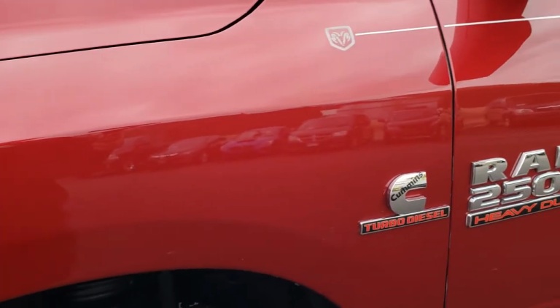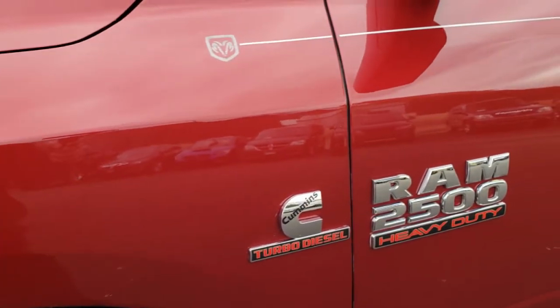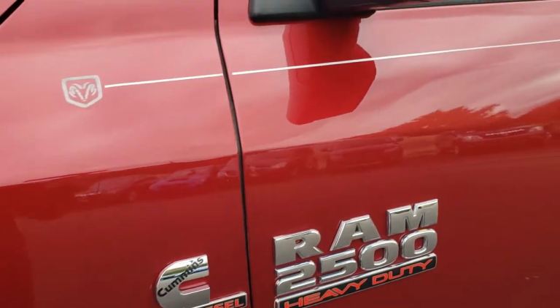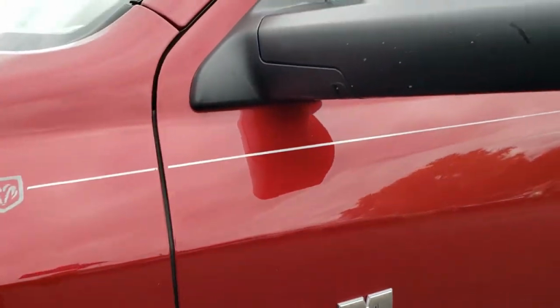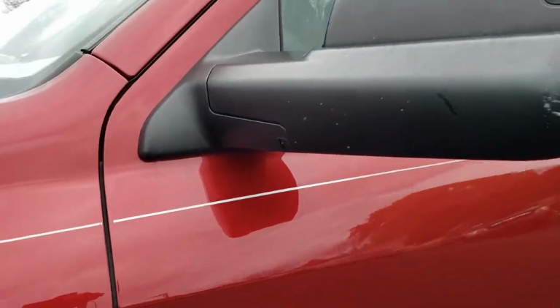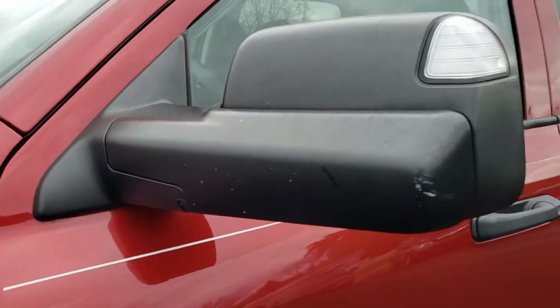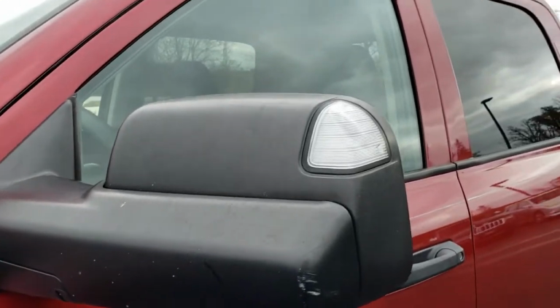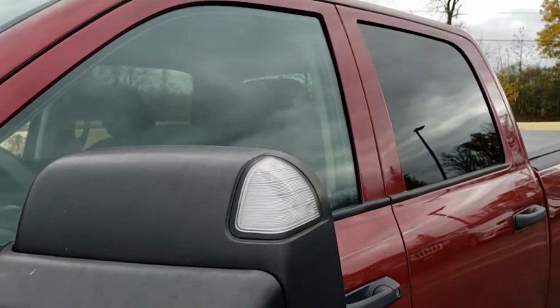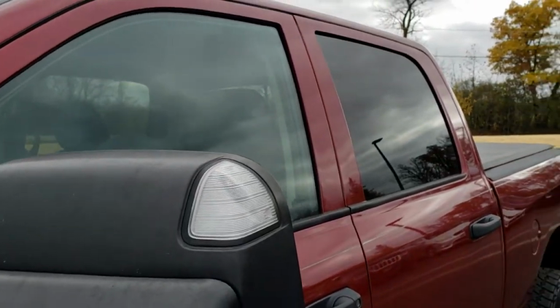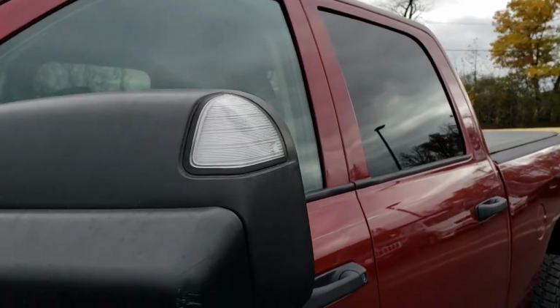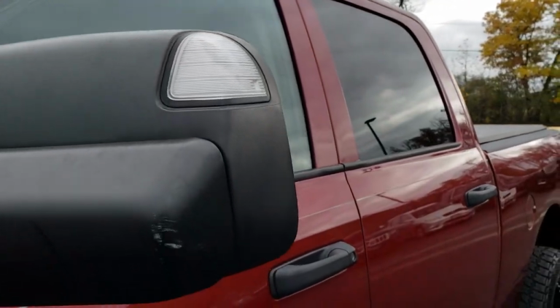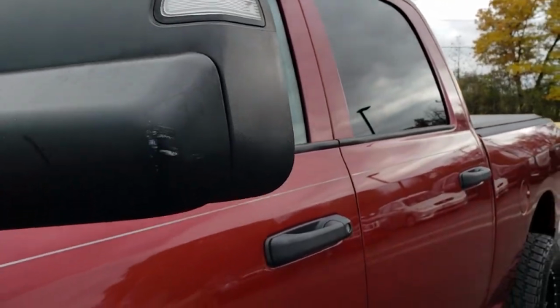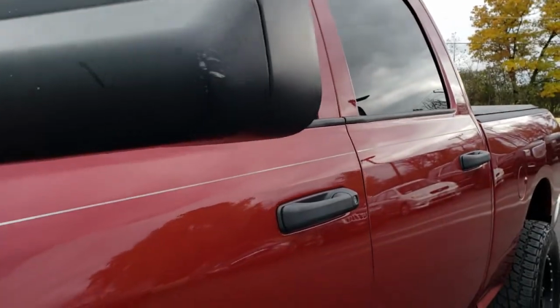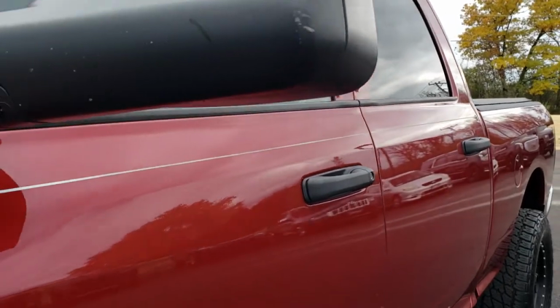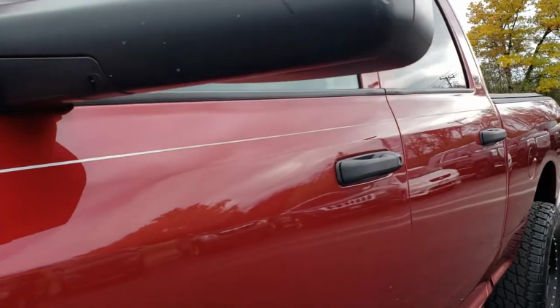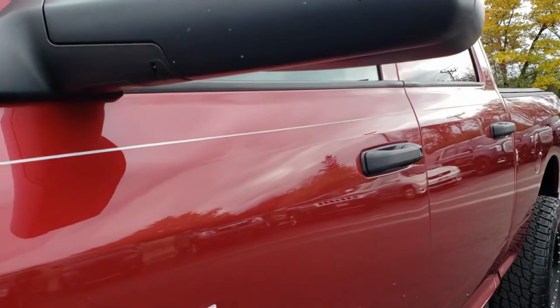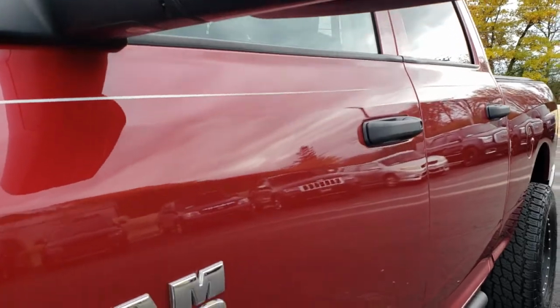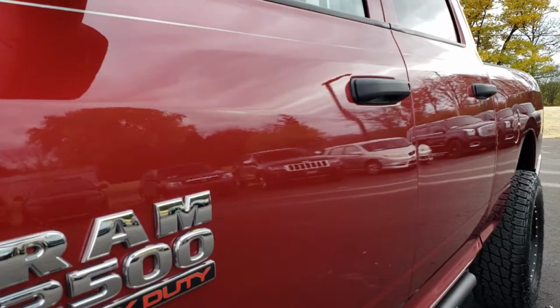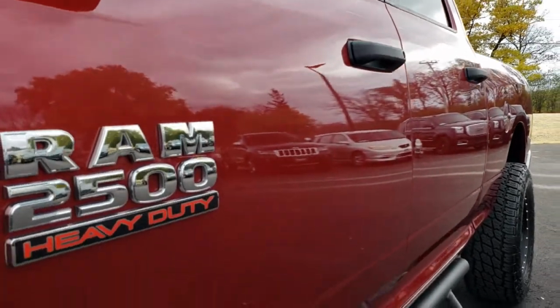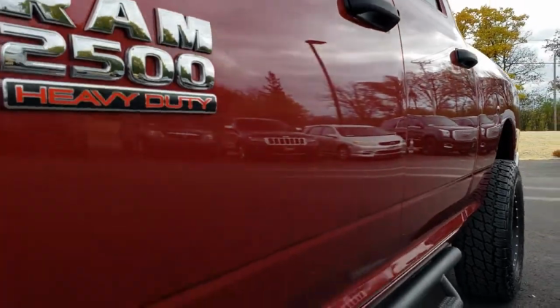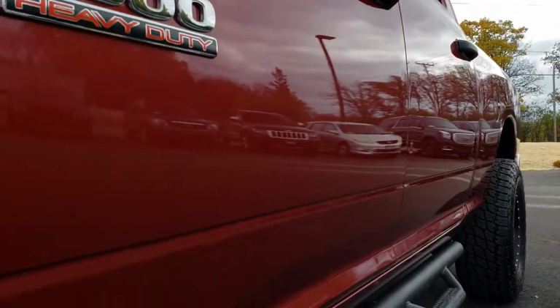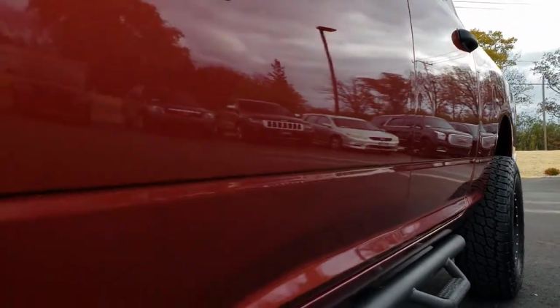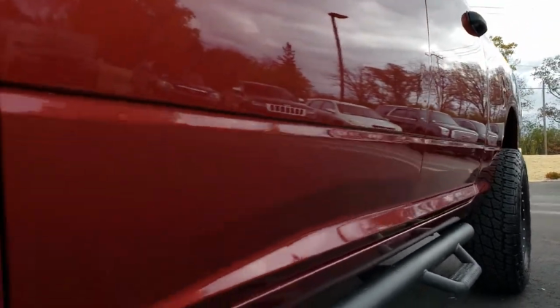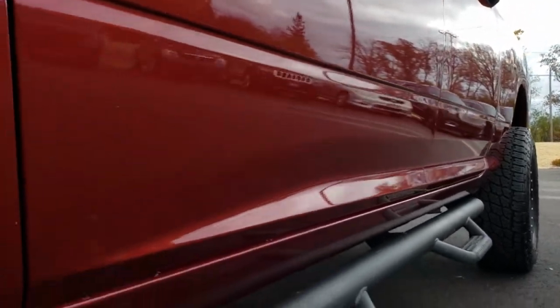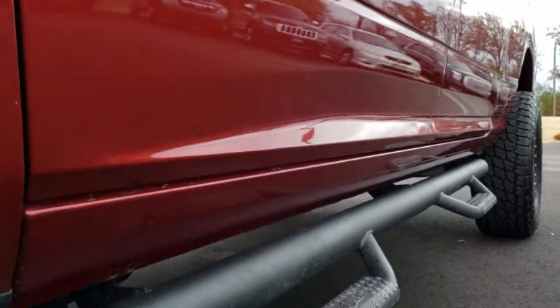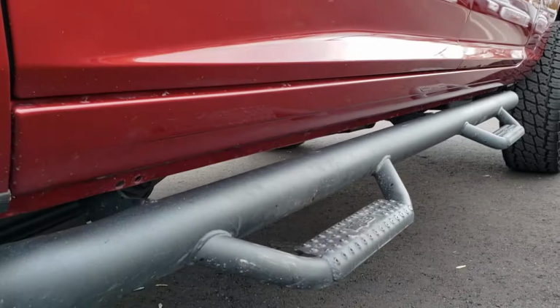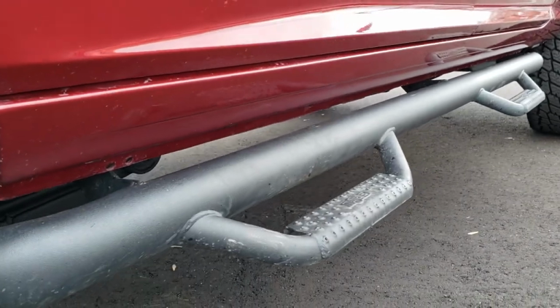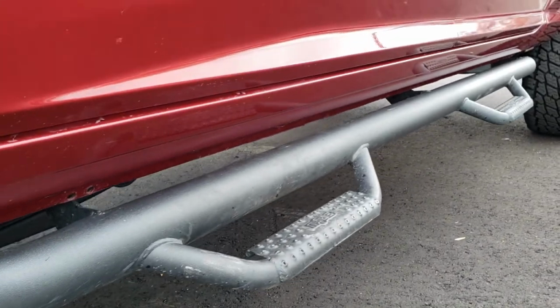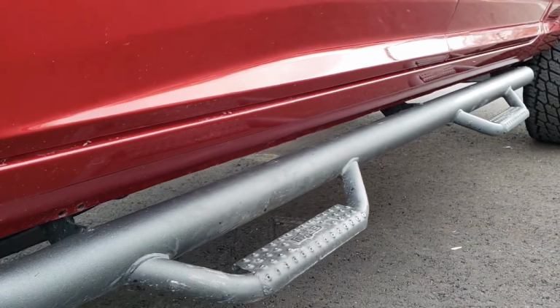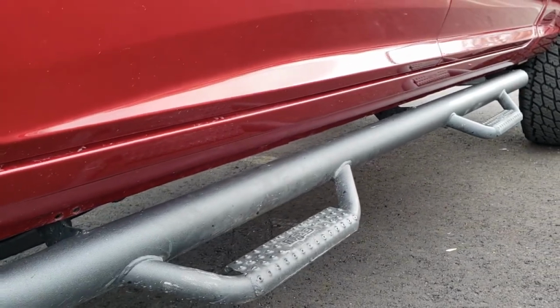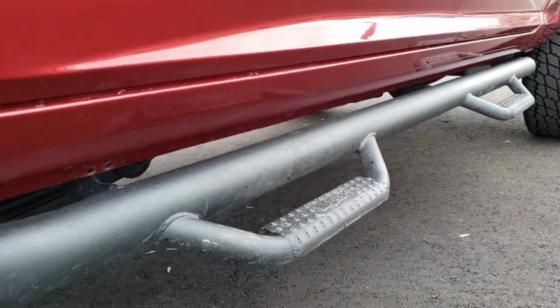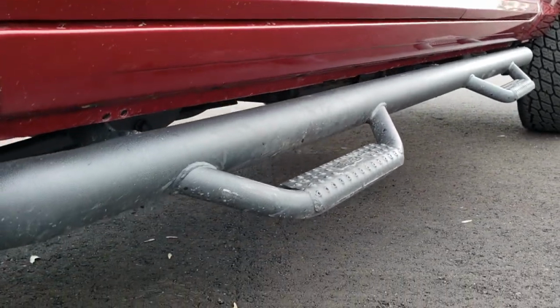I believe the color is Delmonico Red on this truck. We shoot all of our videos in 1080p, so if you have HD capabilities on your computer, tablet, or smartphone device, turn them on right now because it's like you're right here looking at the truck with me.